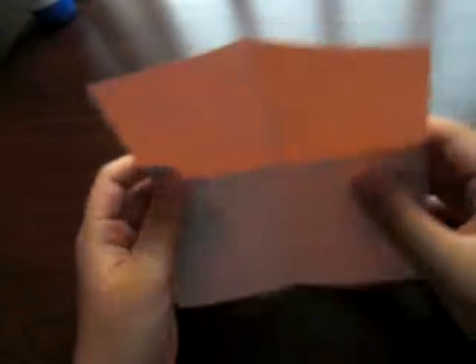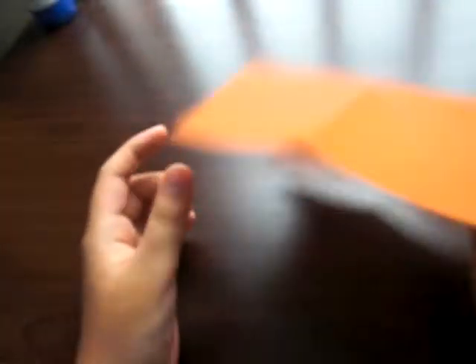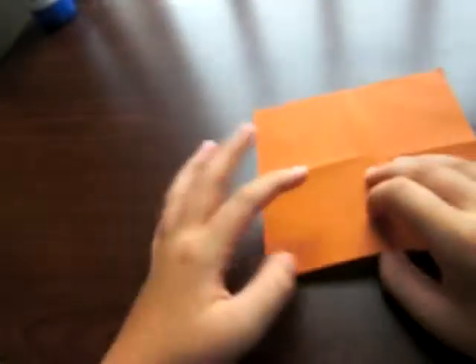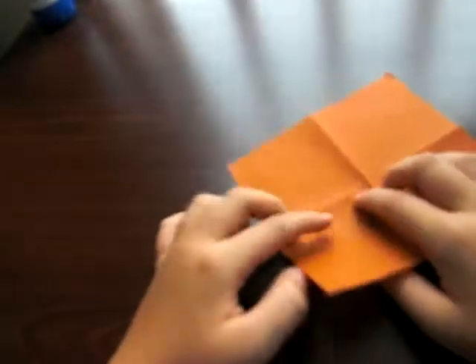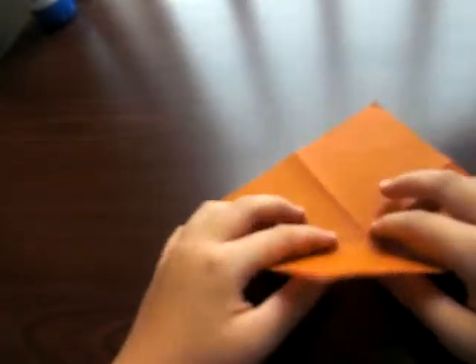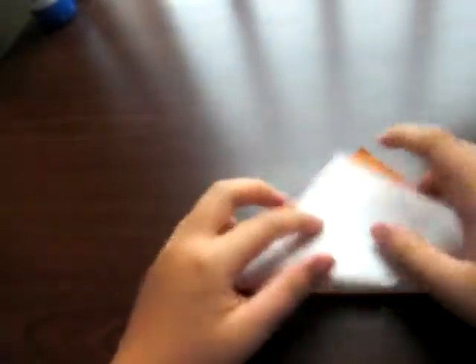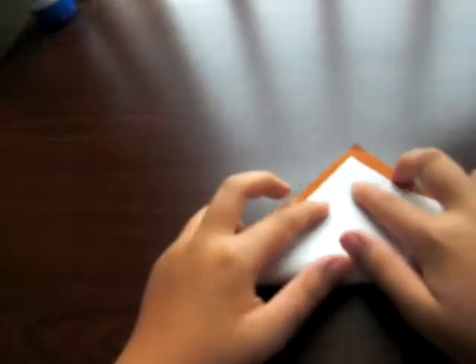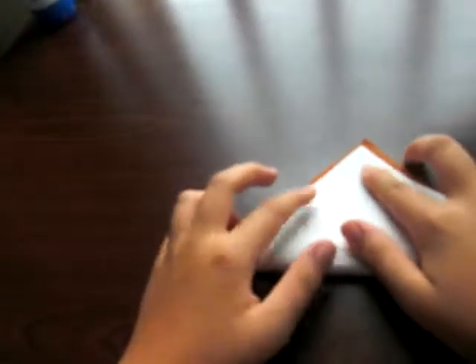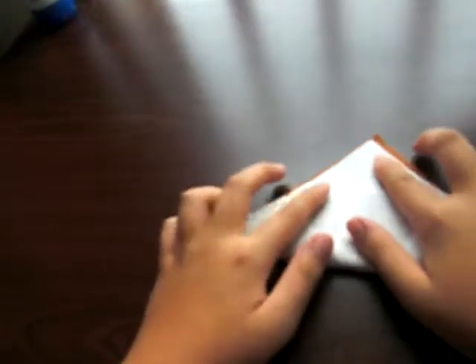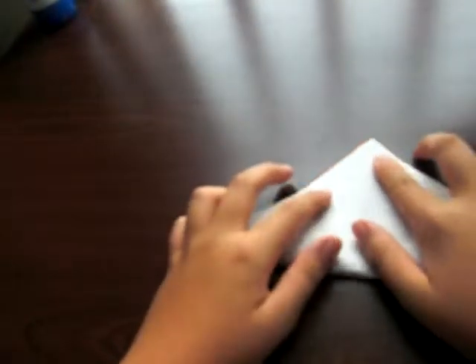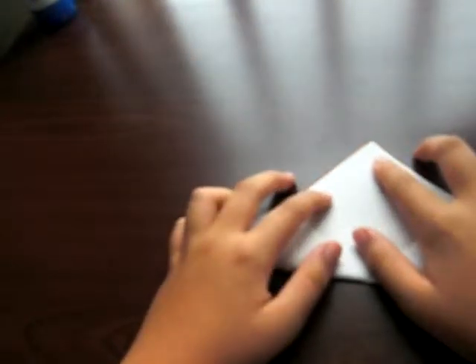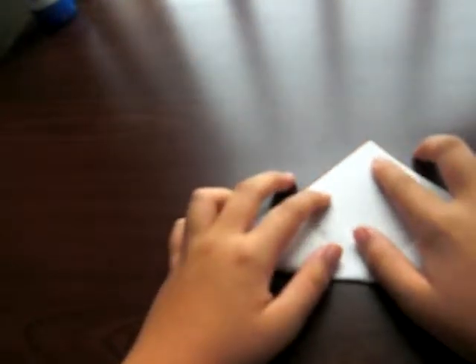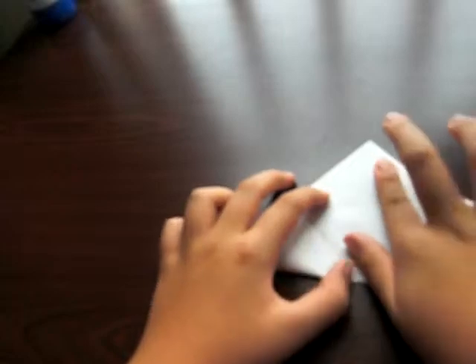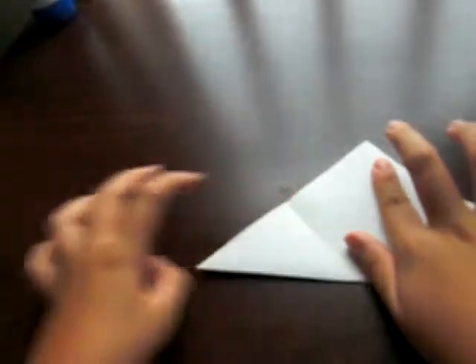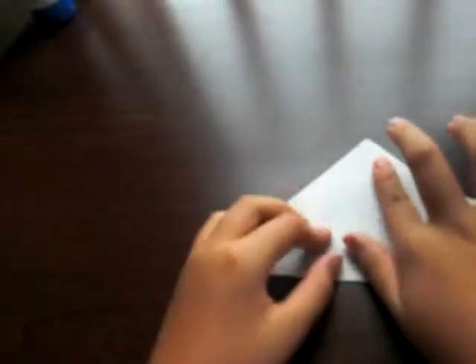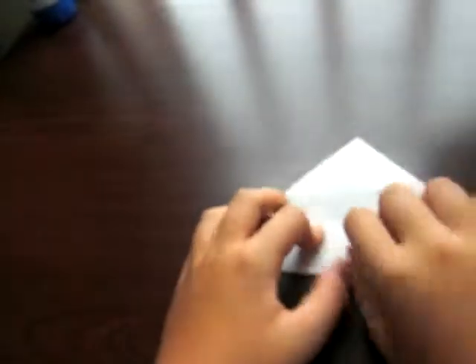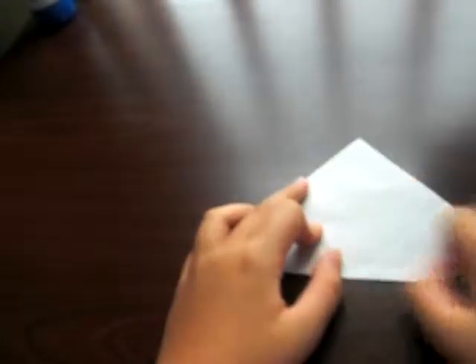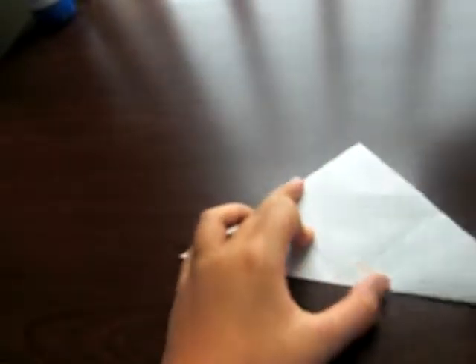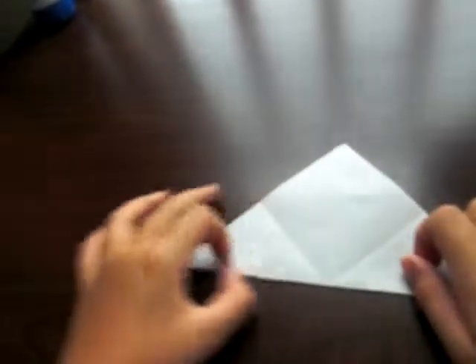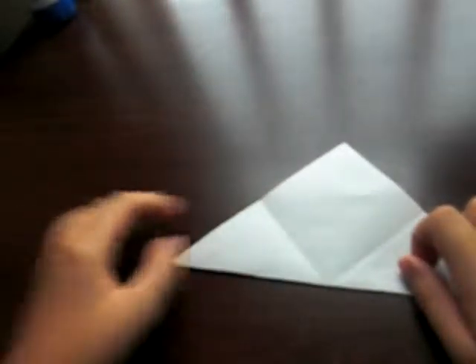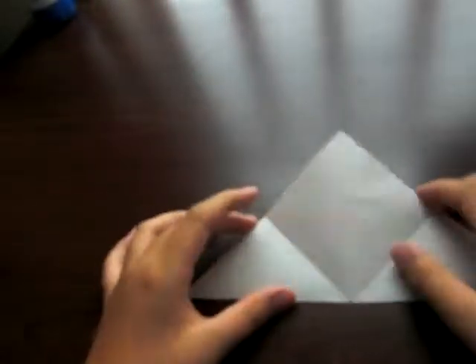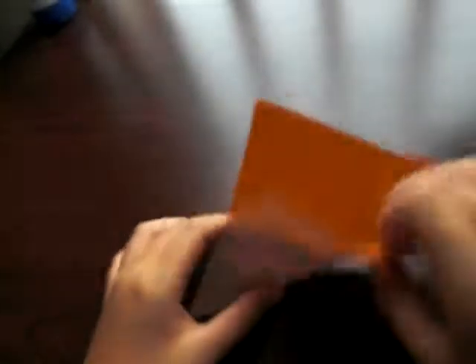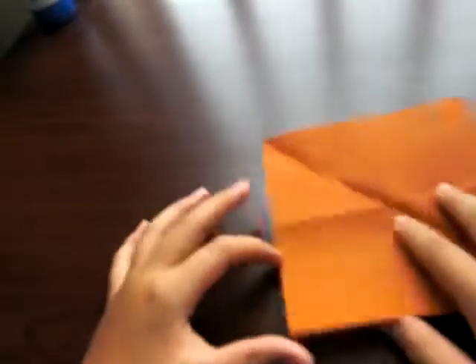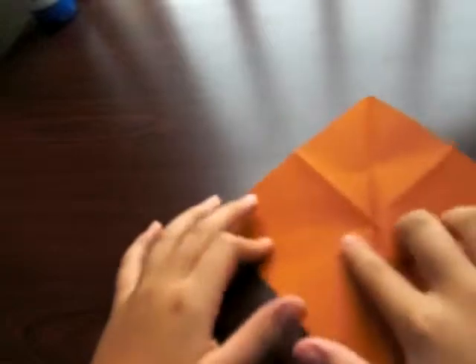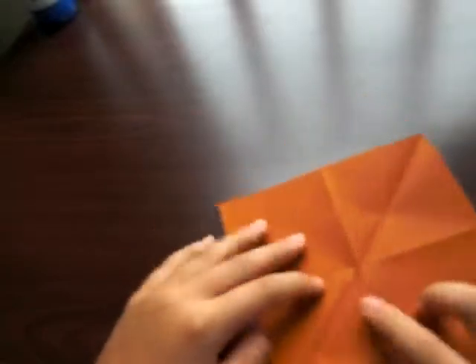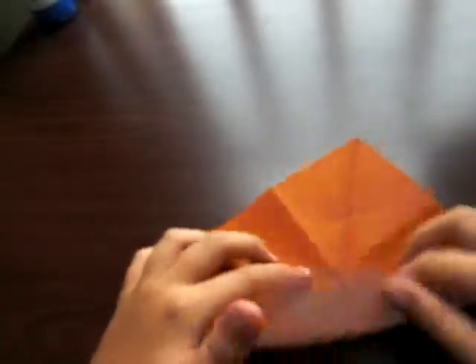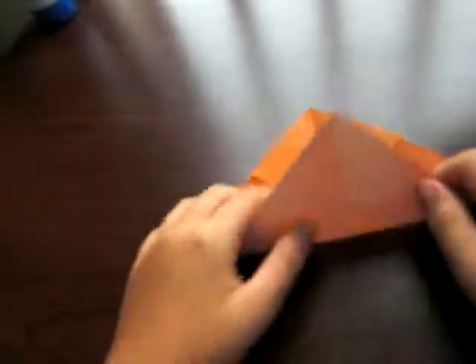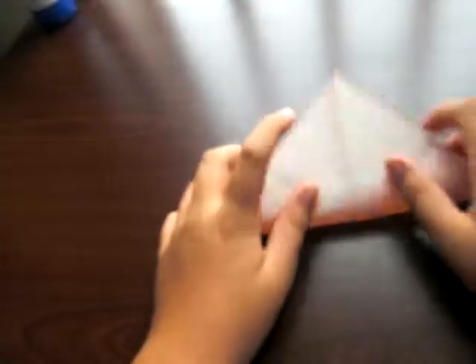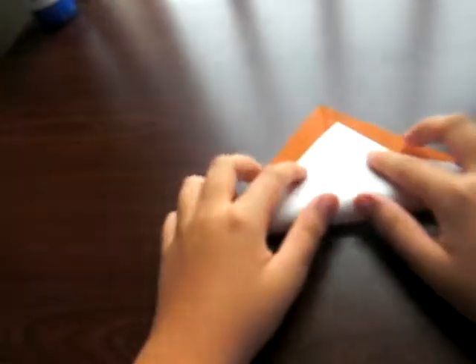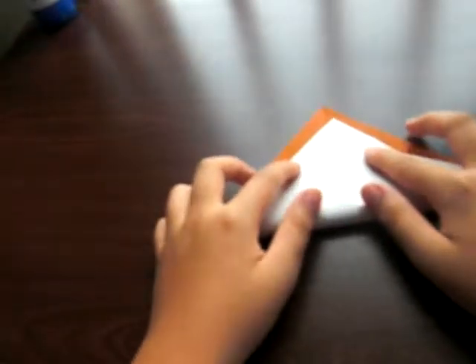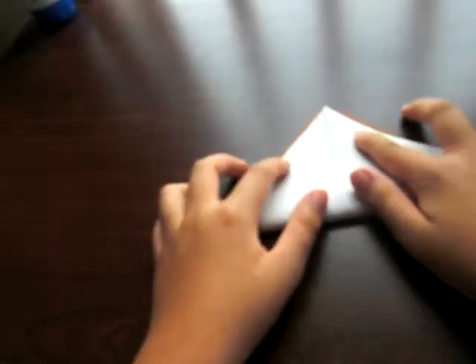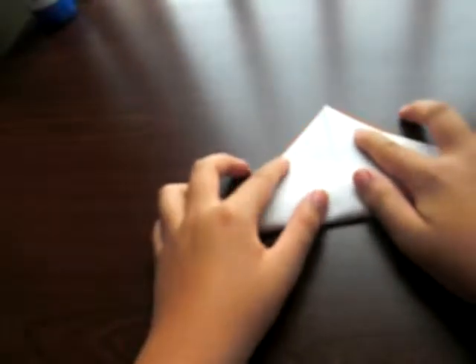Next step, turn the paper over and fold the diagonal. This isn't clear yet — if you use origami paper, you should start with the color side up.